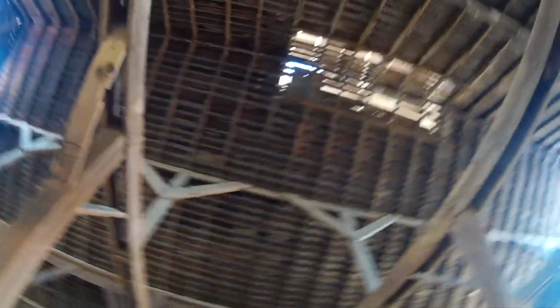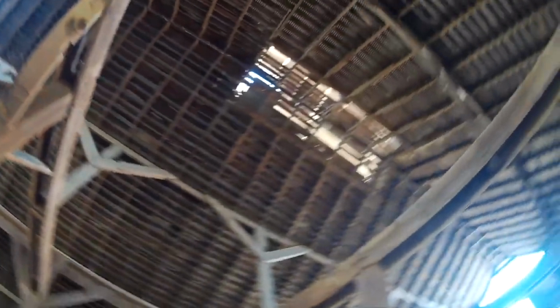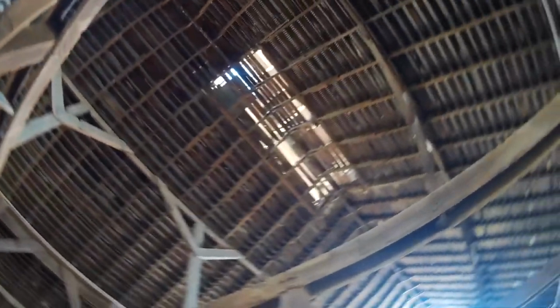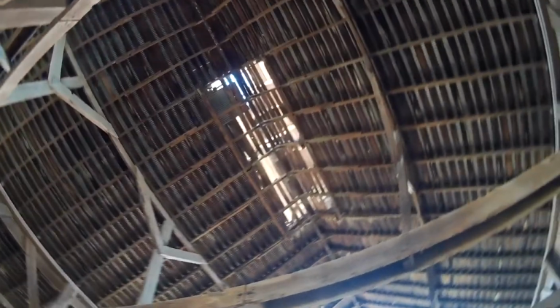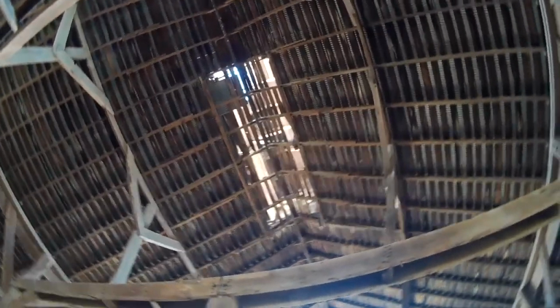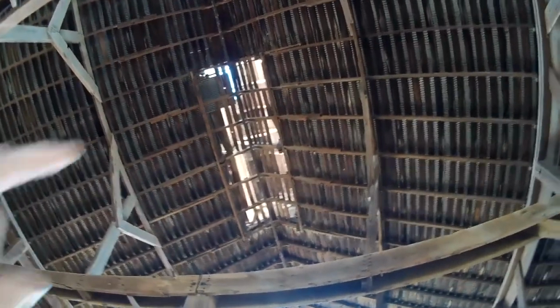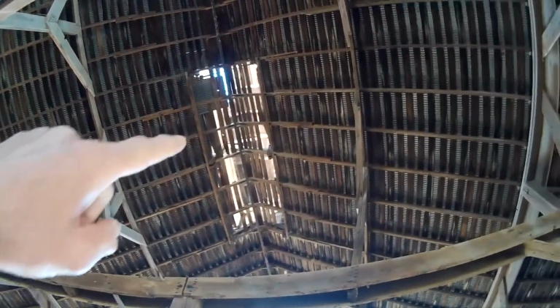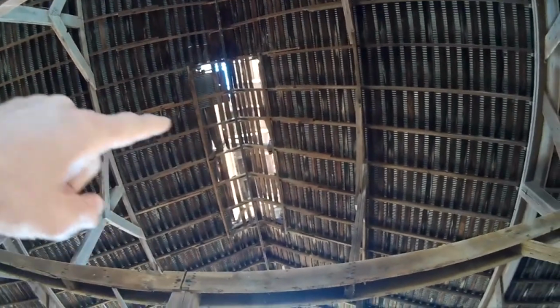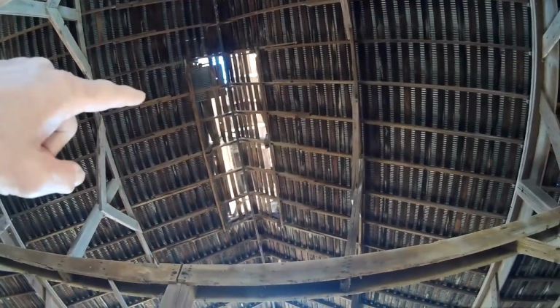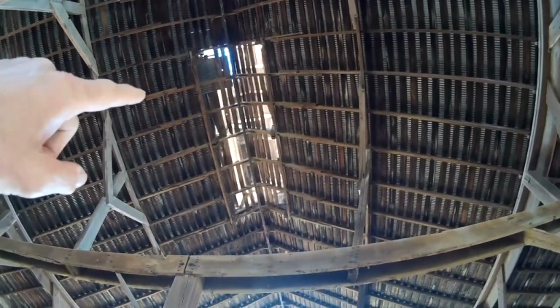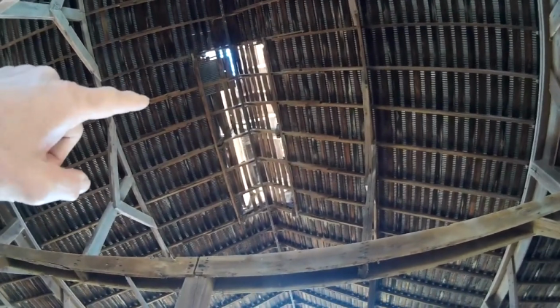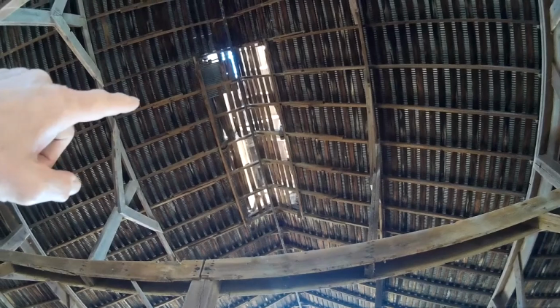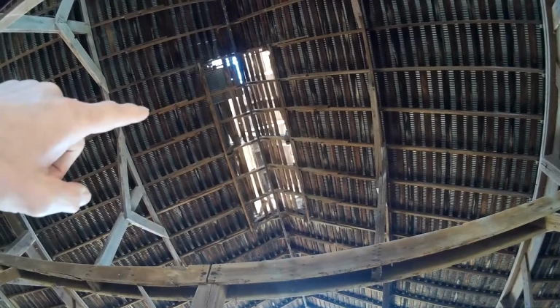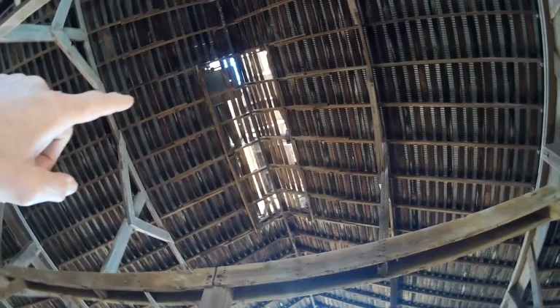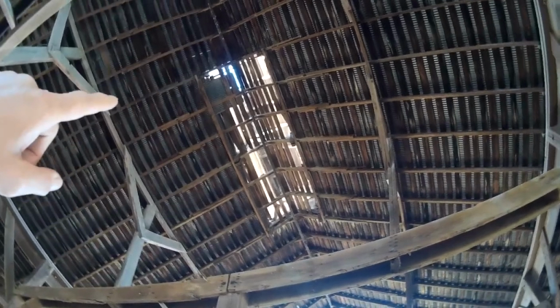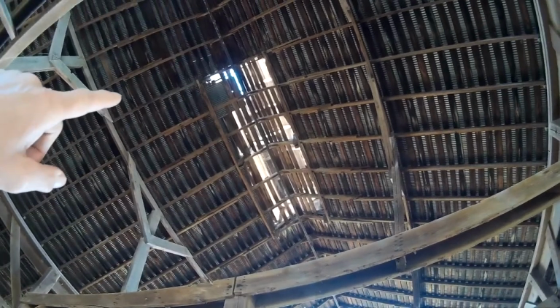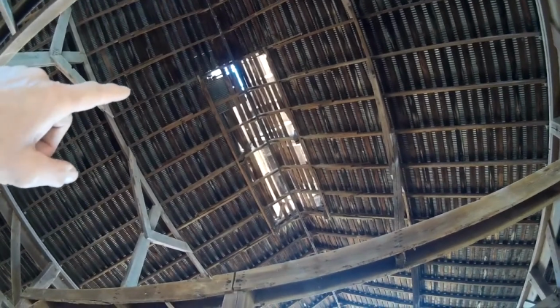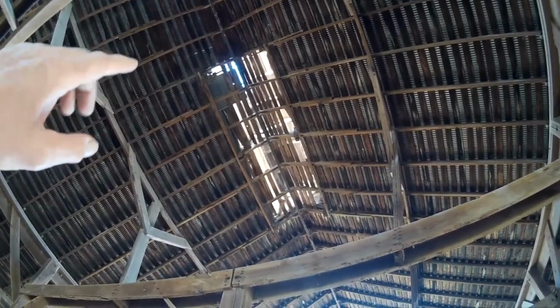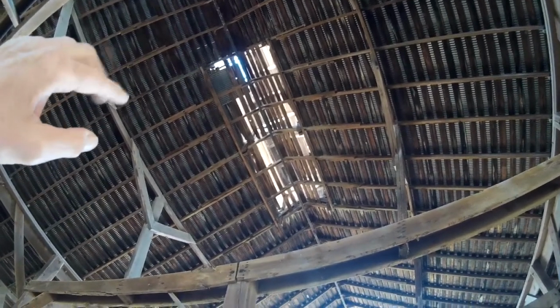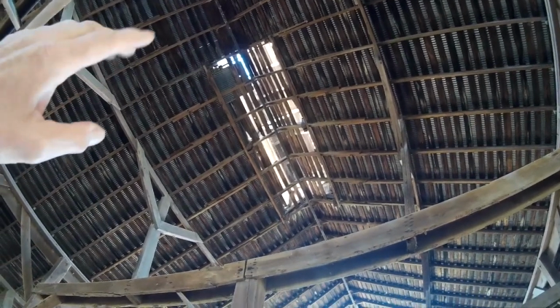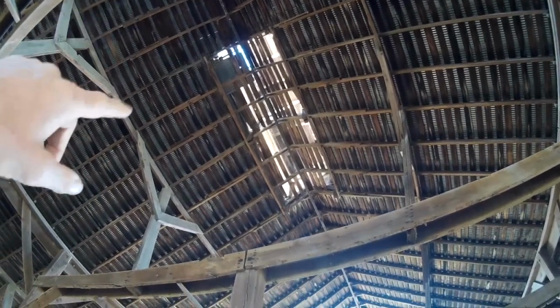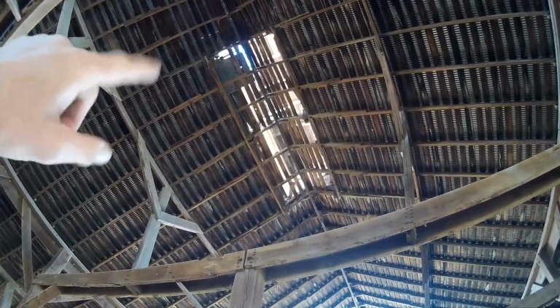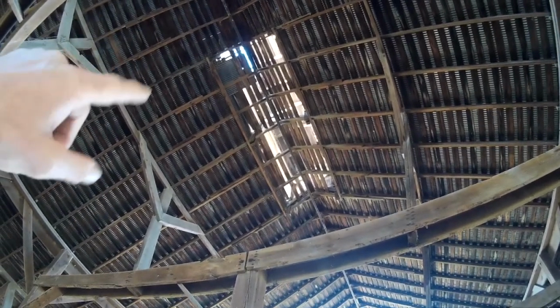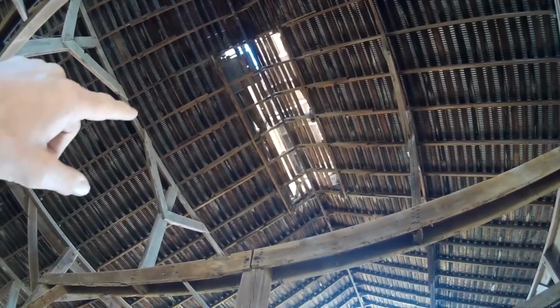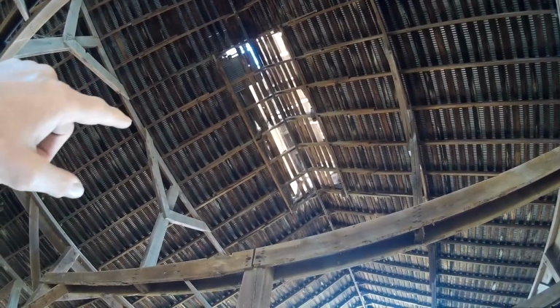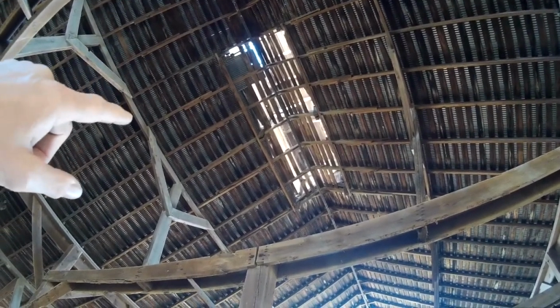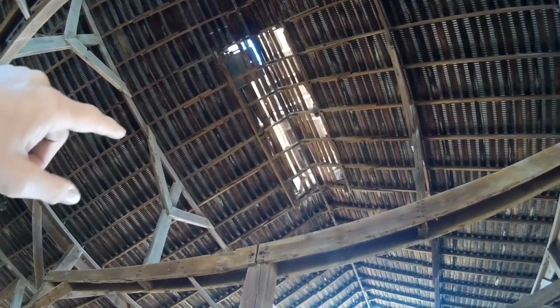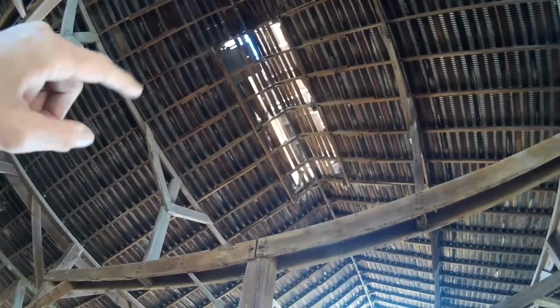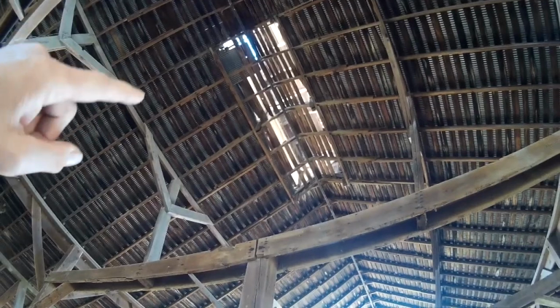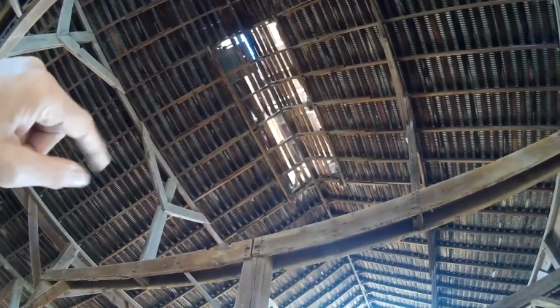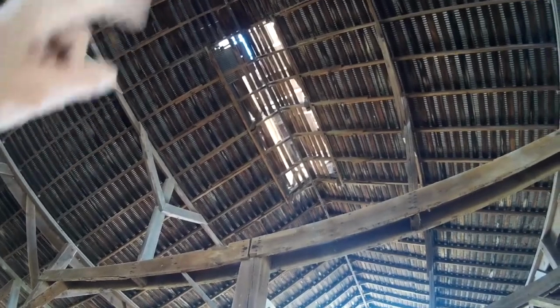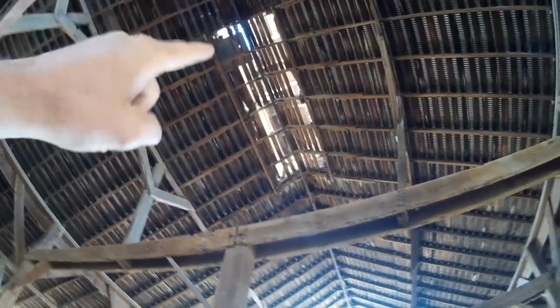Right up at the top center there's a really large cupola. I'll explain in the other barn, because I believe it has a loft, what that does.